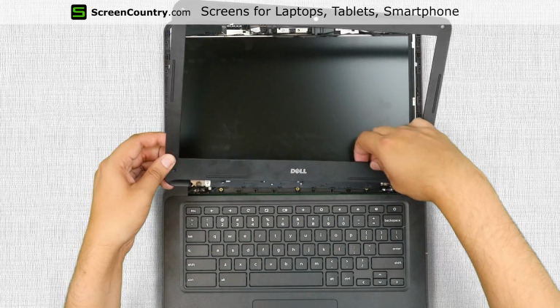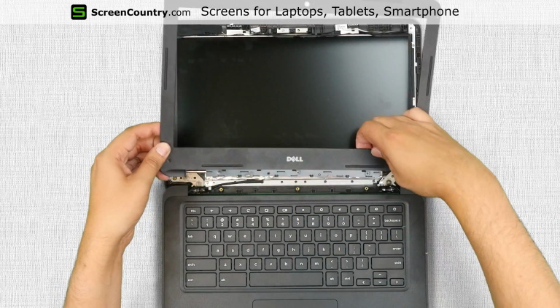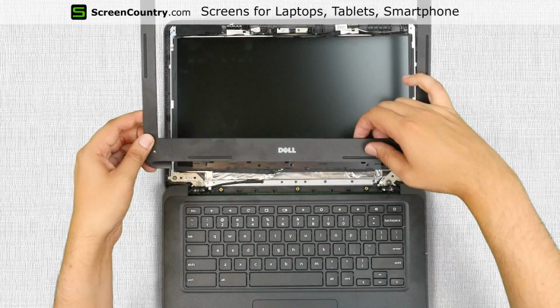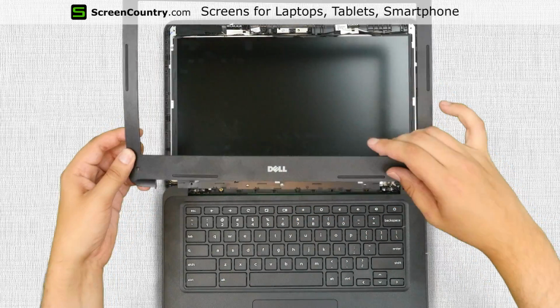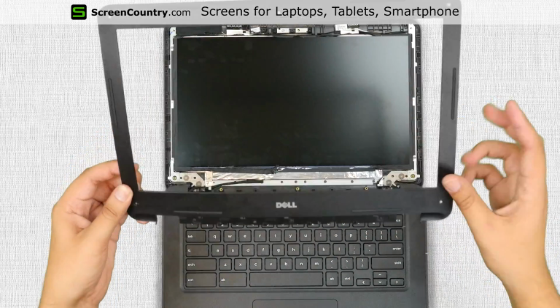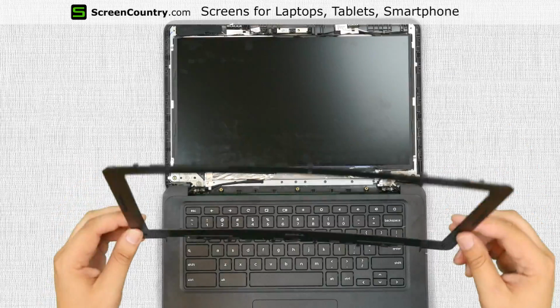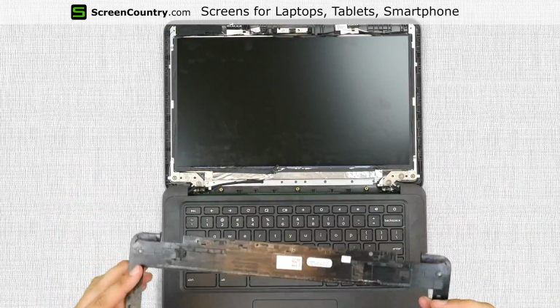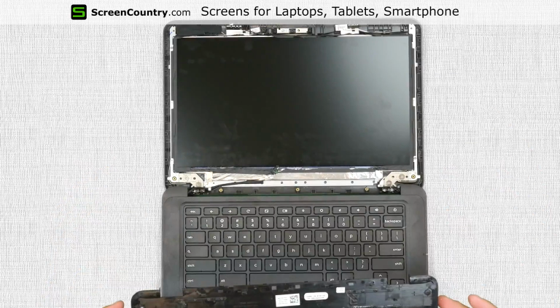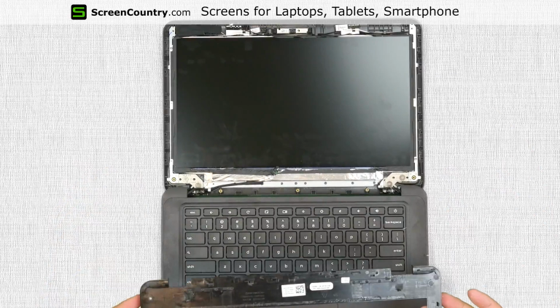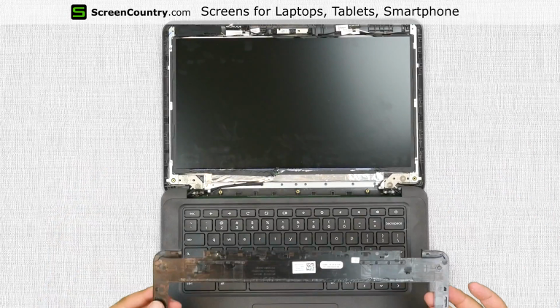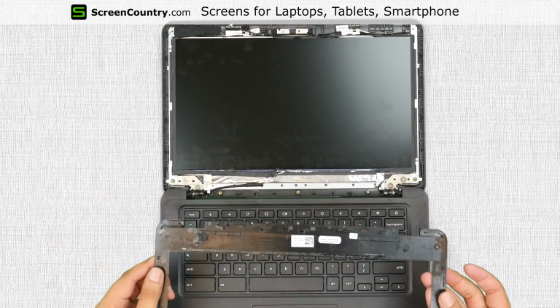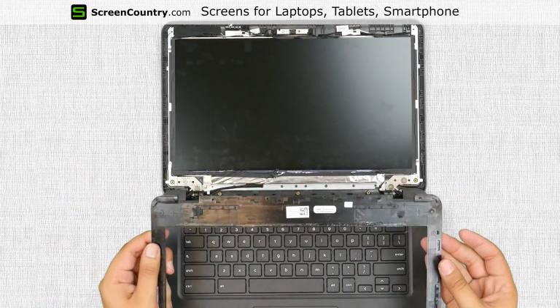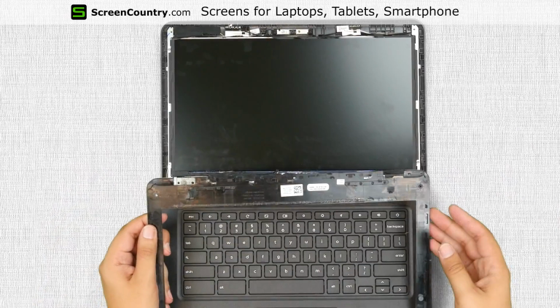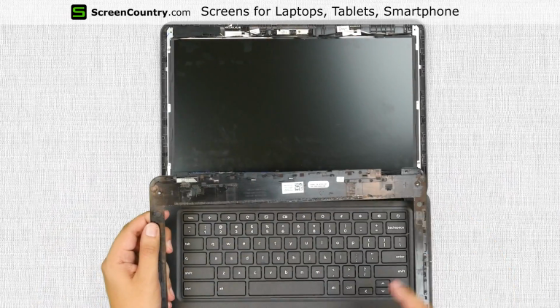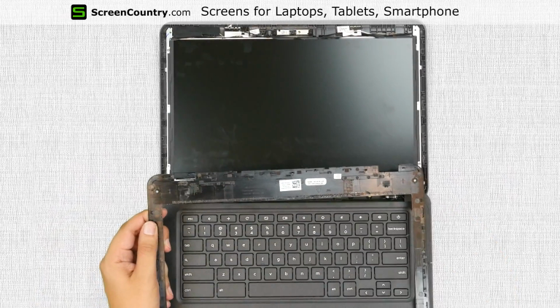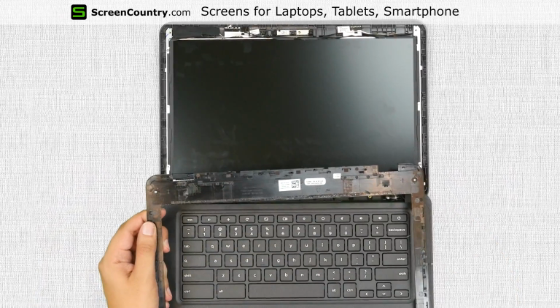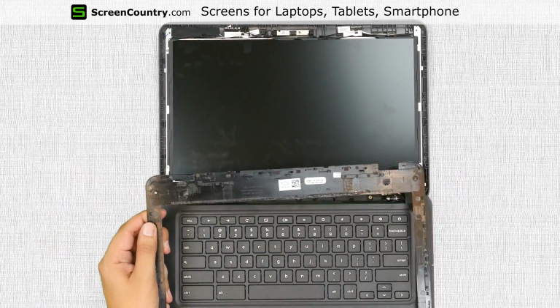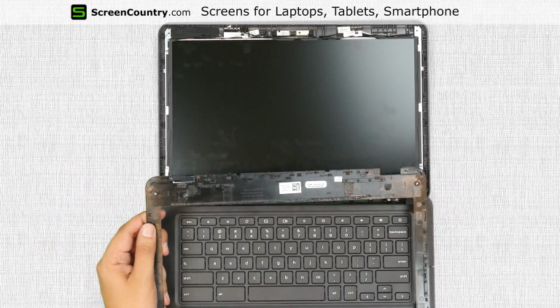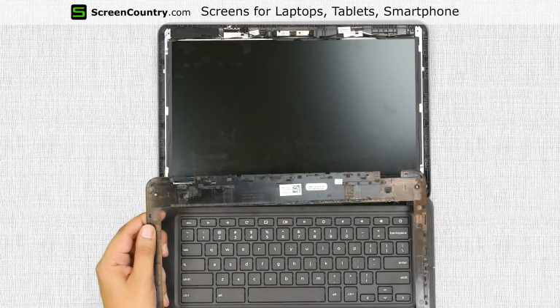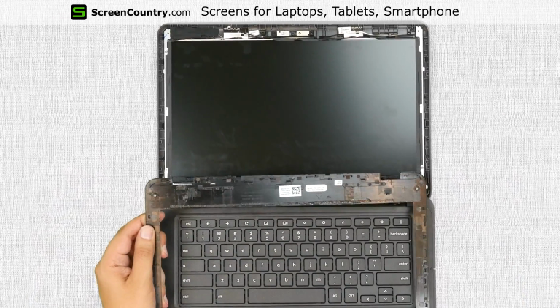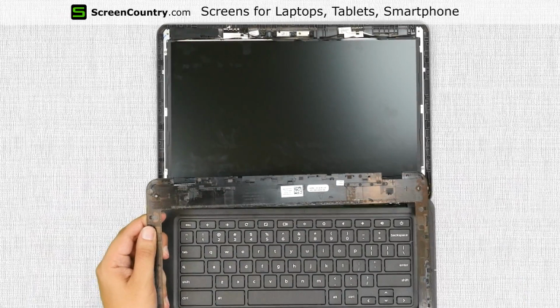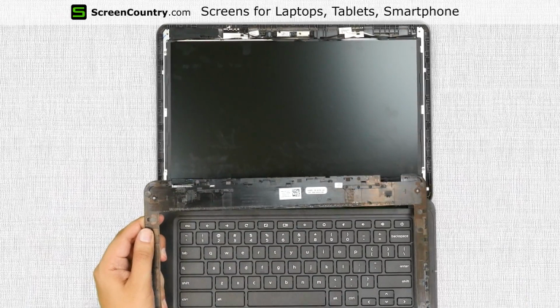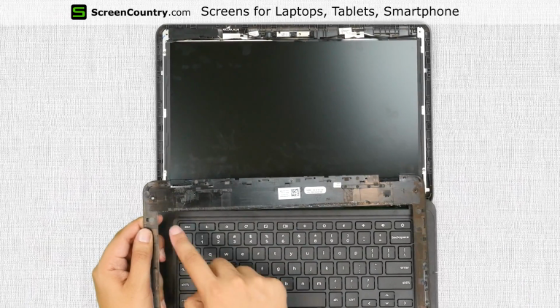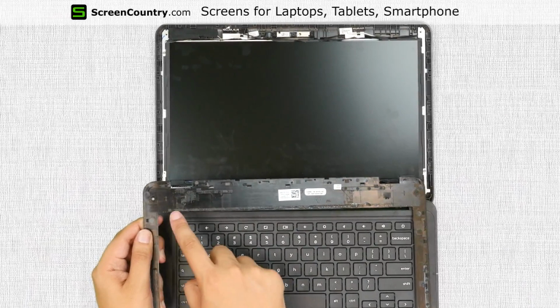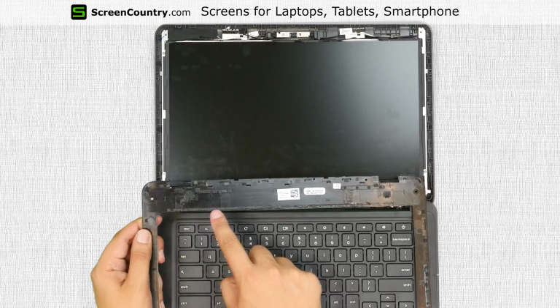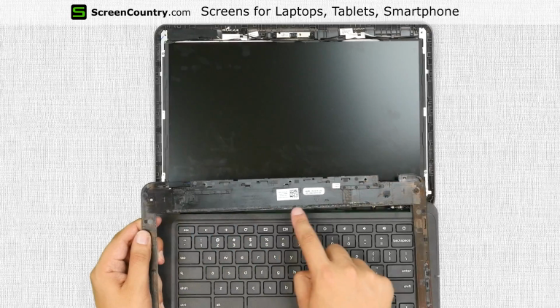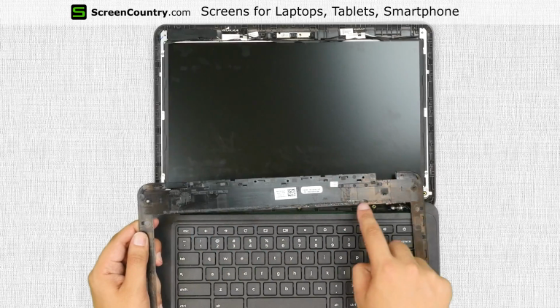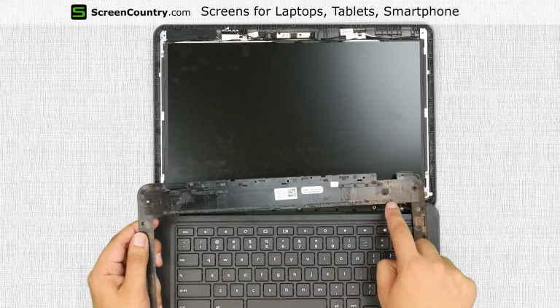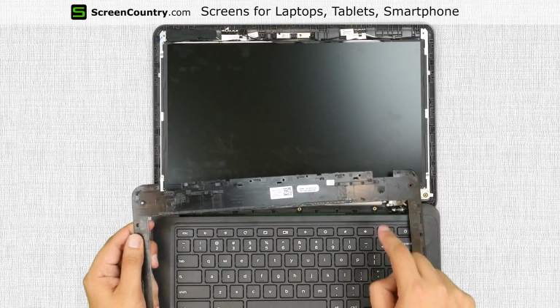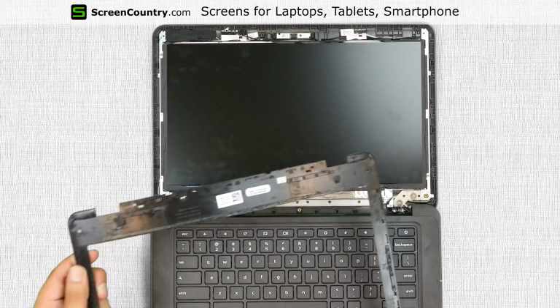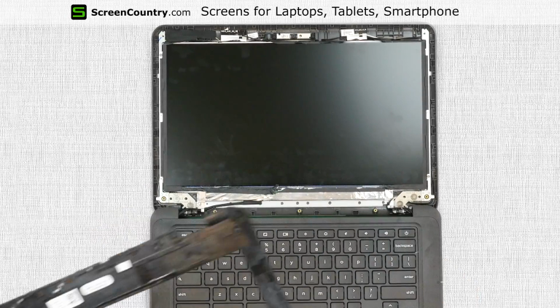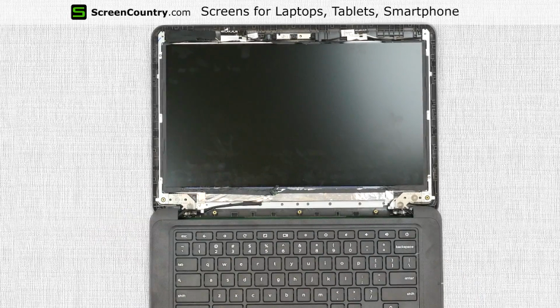As you can see, there is some glue on the inner edges of the bezel. This glue protects the screen from water and dust. Set the bezel aside.